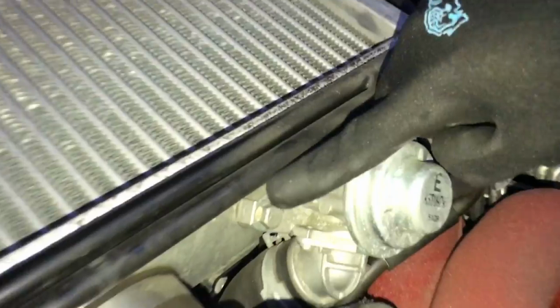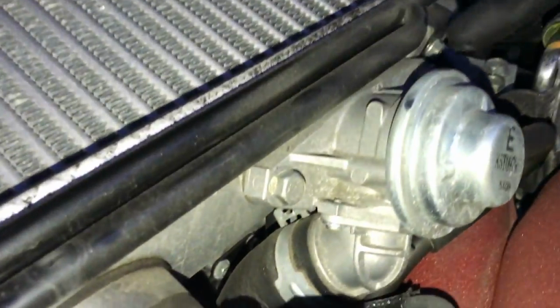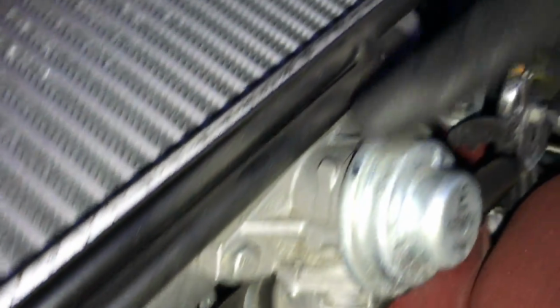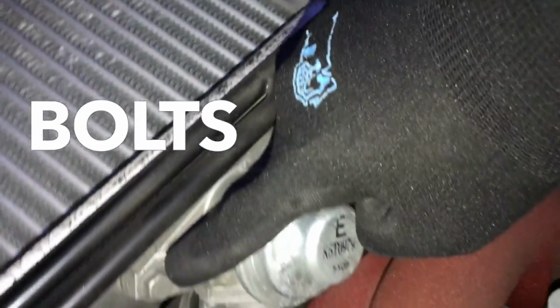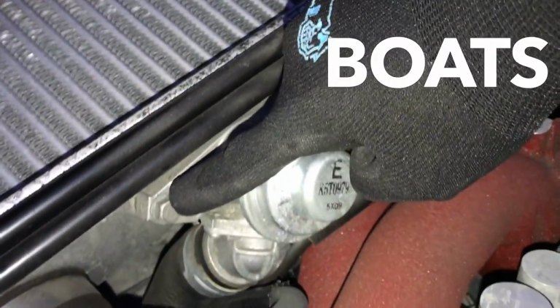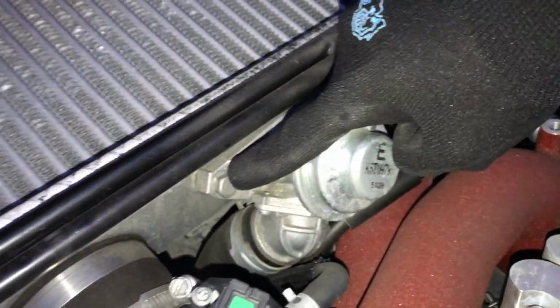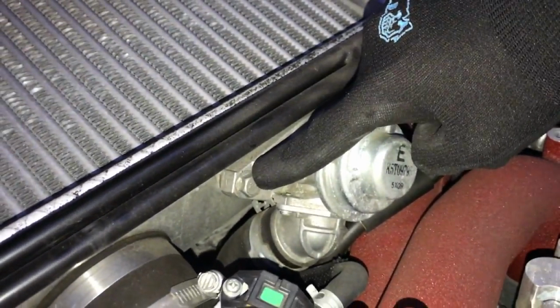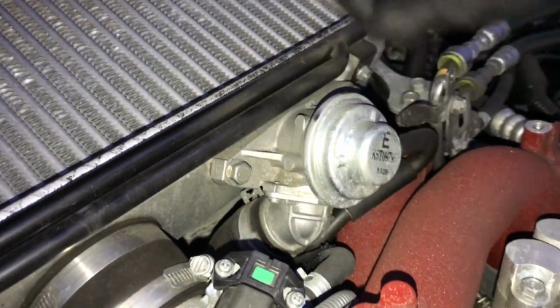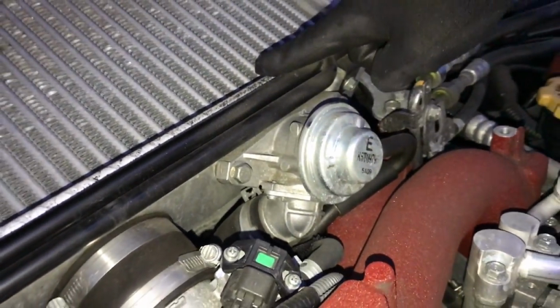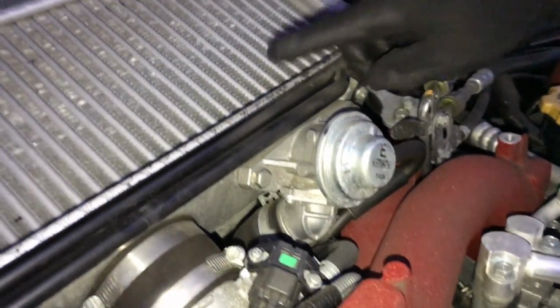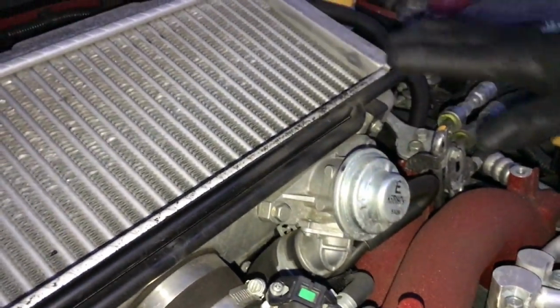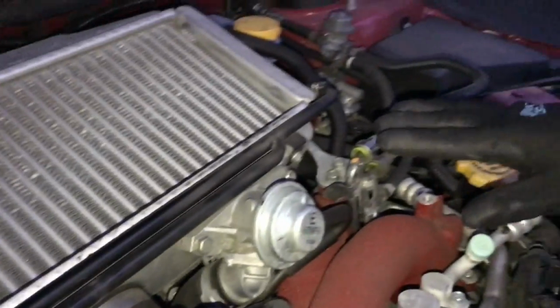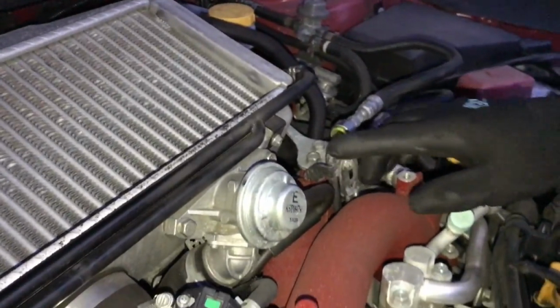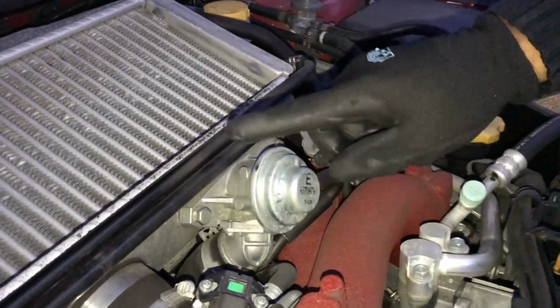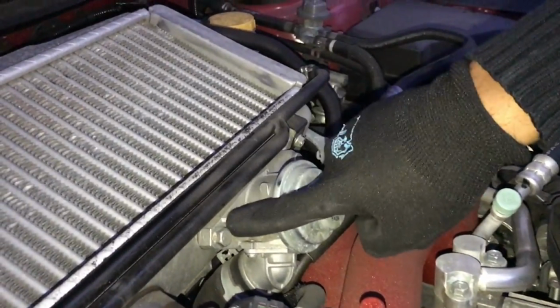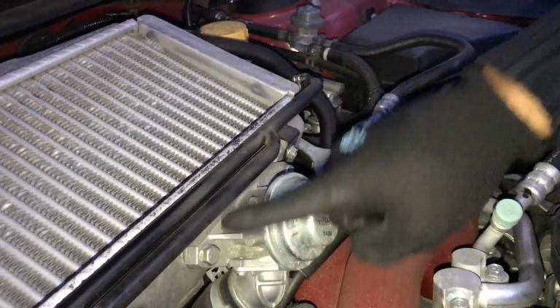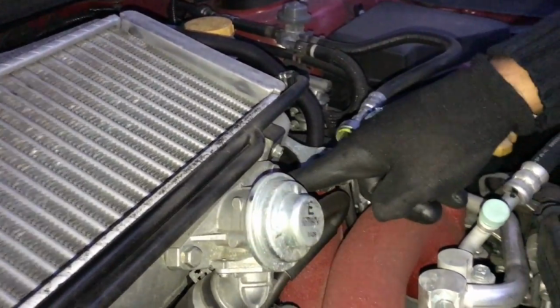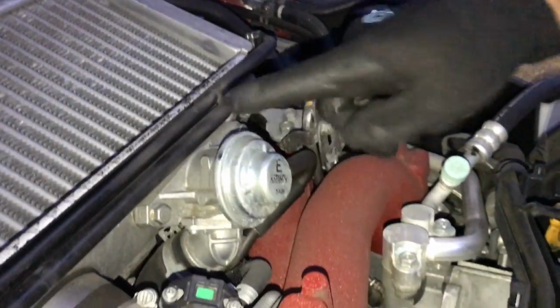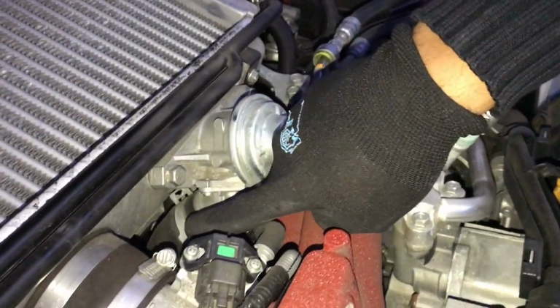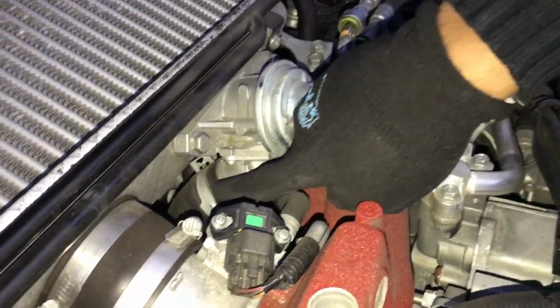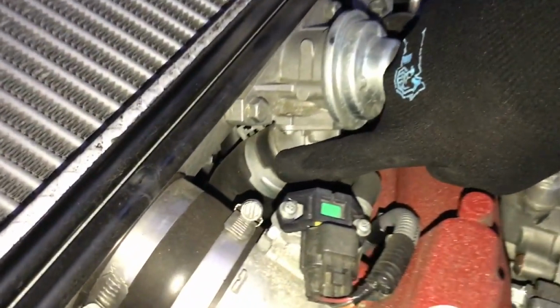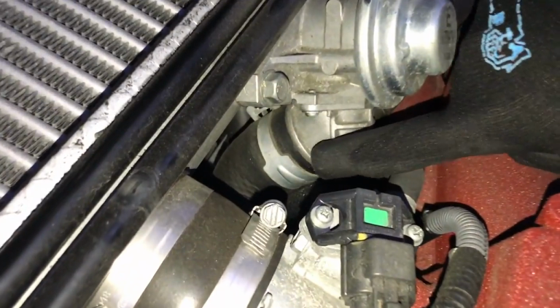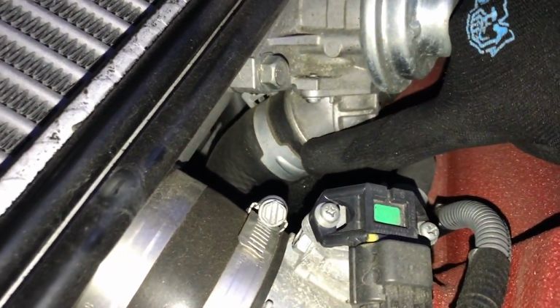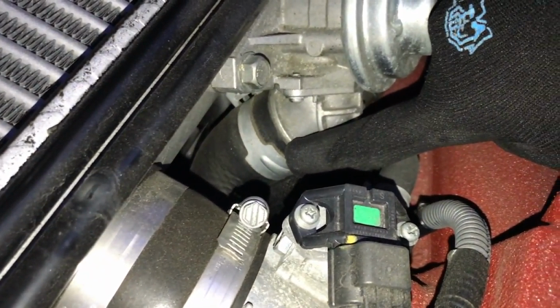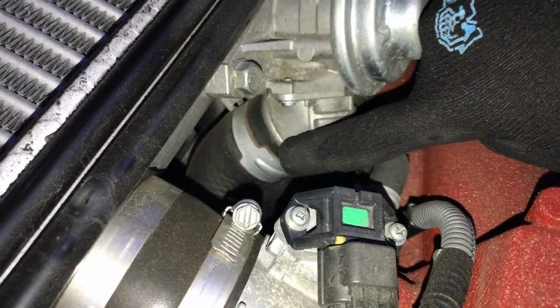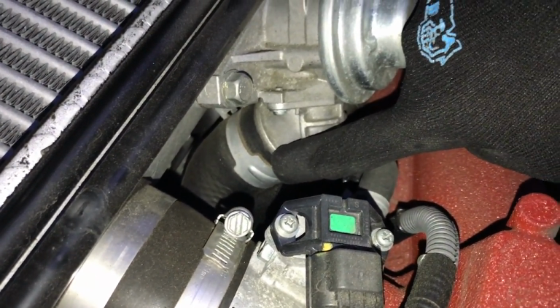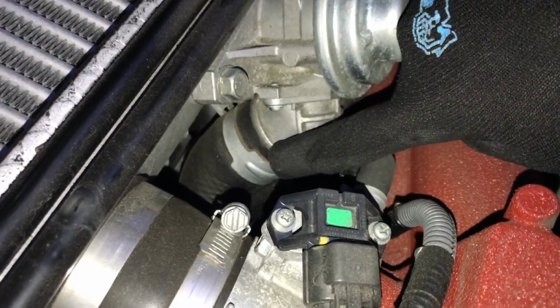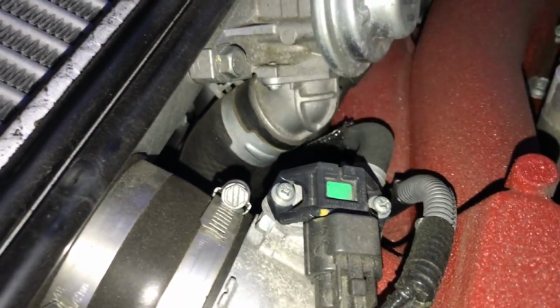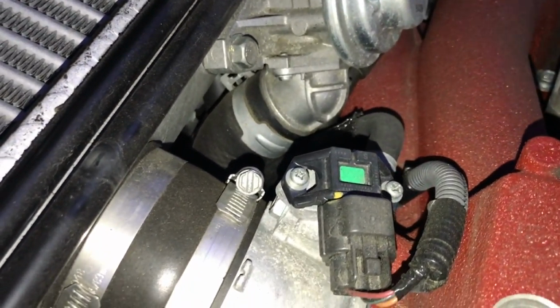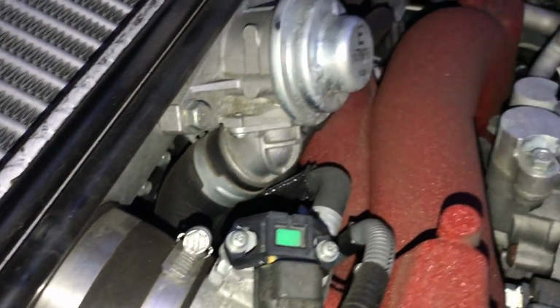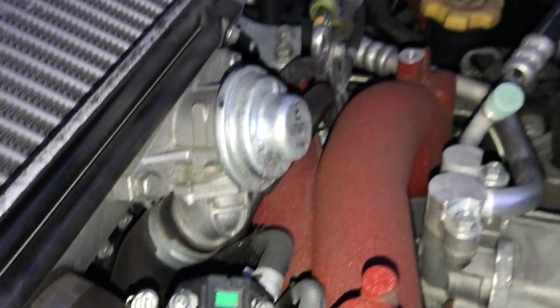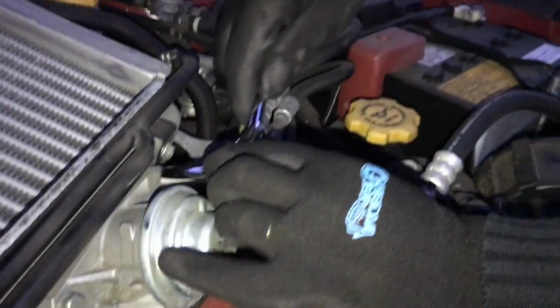We're going to take off these two bolts. You're supposed to take off the intercooler, but I'm going to try to do it without that. Once you take off these two bolts here, you're going to have to take off this hose clamp right here, which is going to be a little hard to get to — but we'll cross that bridge when we get there.